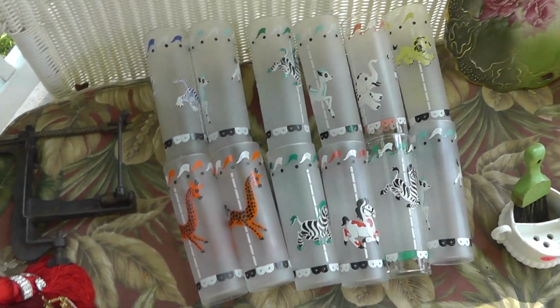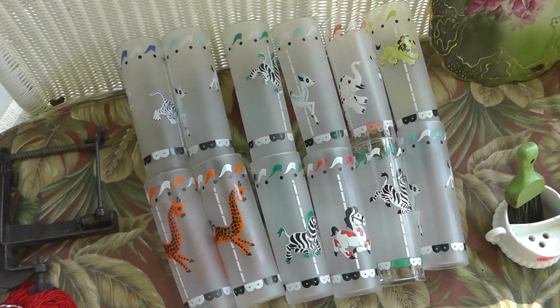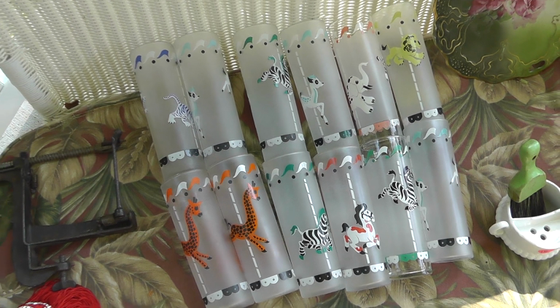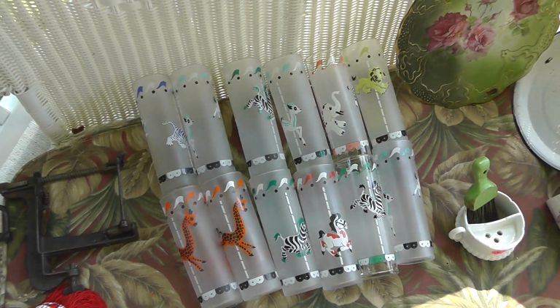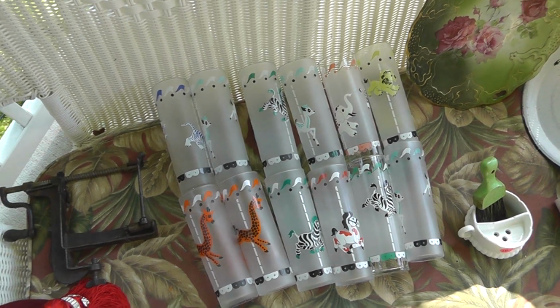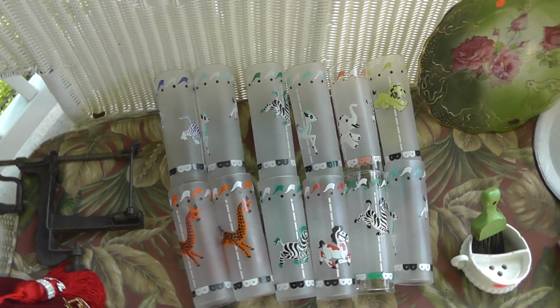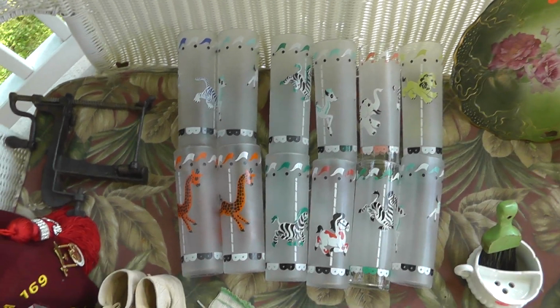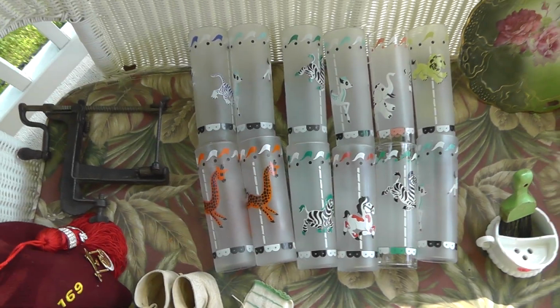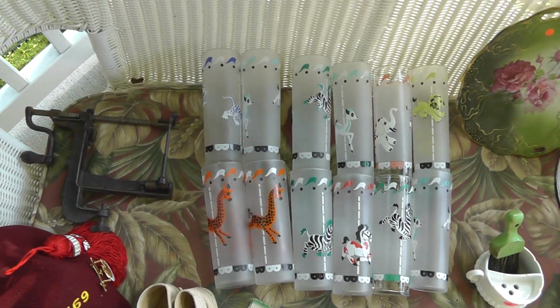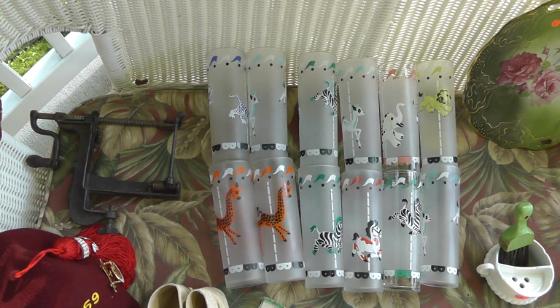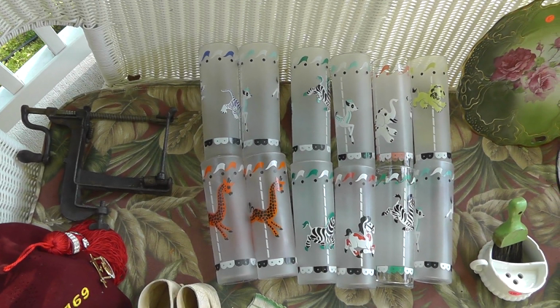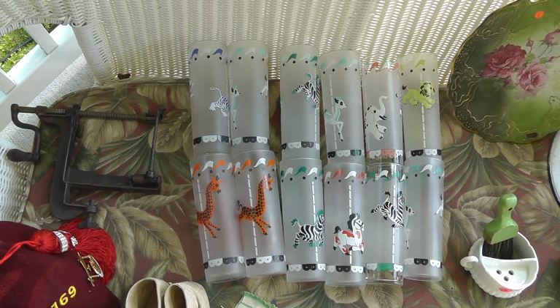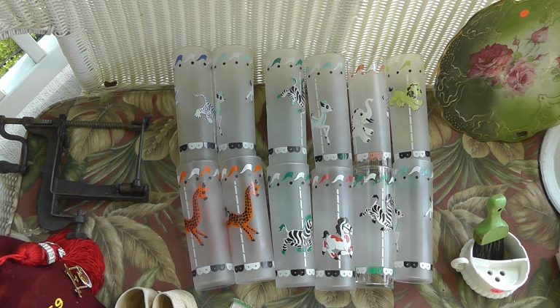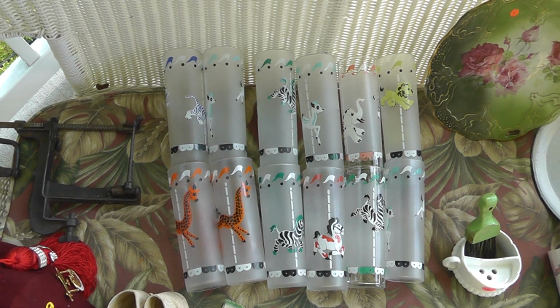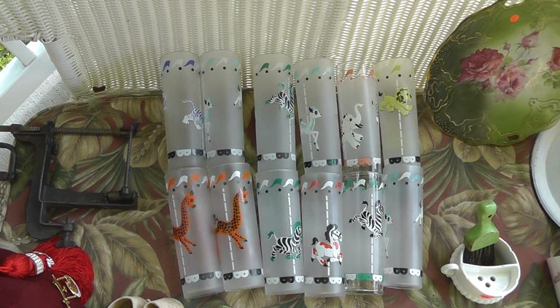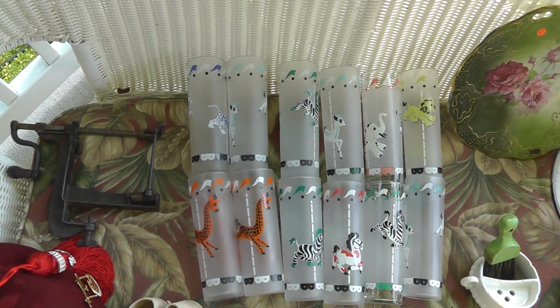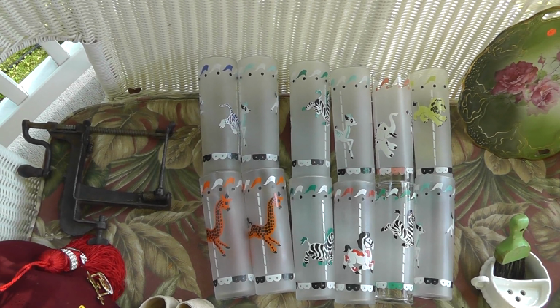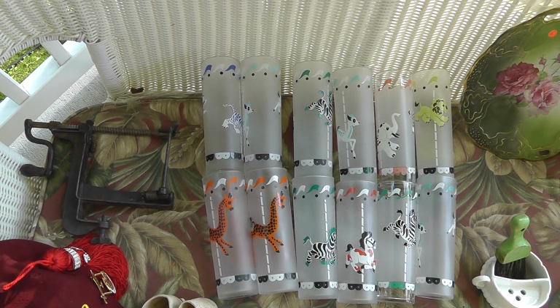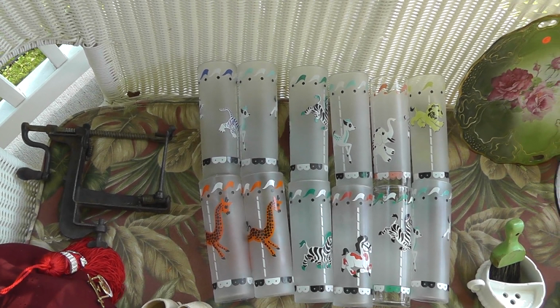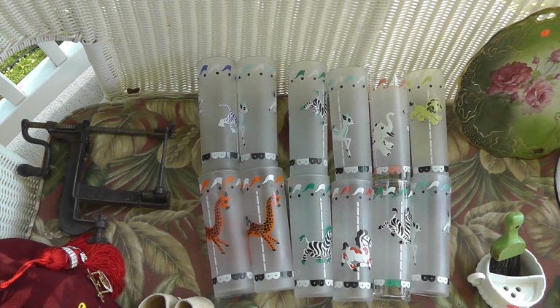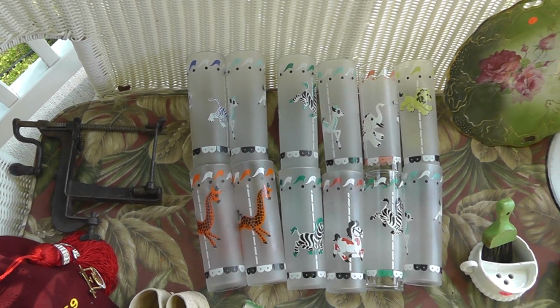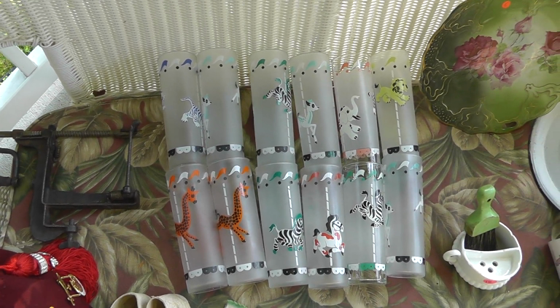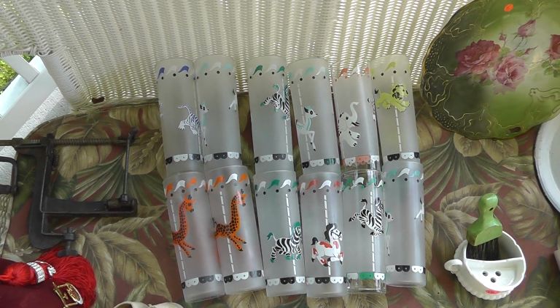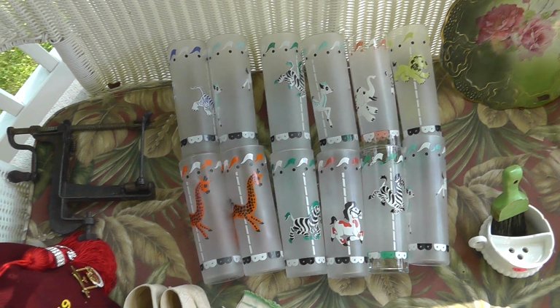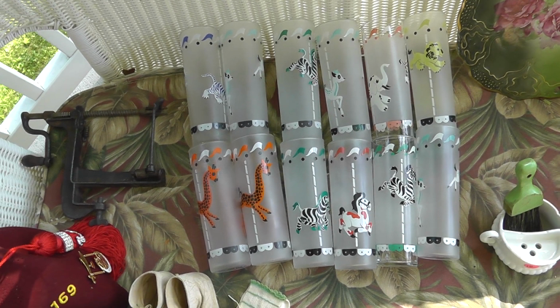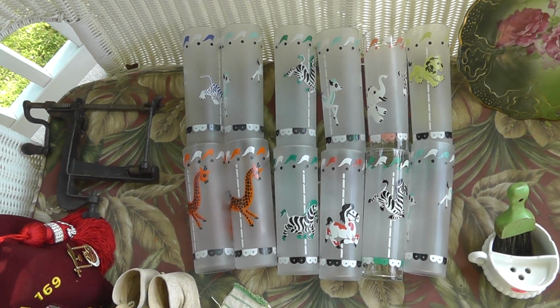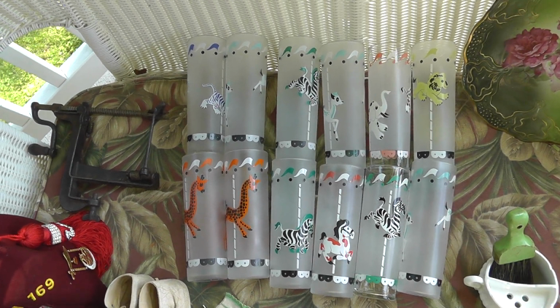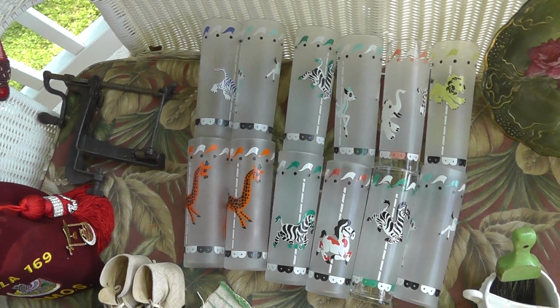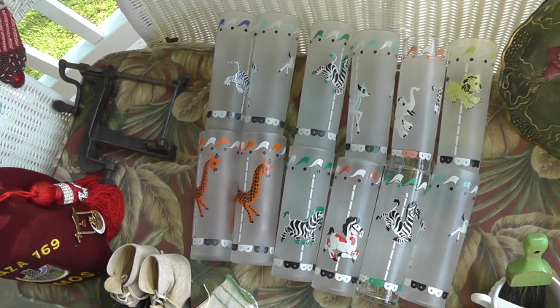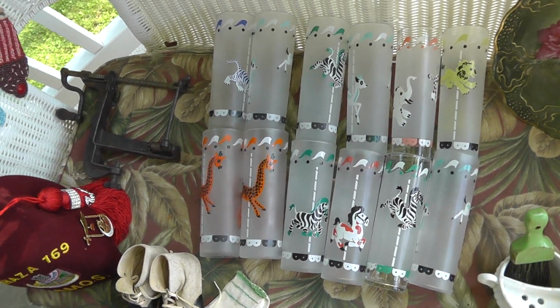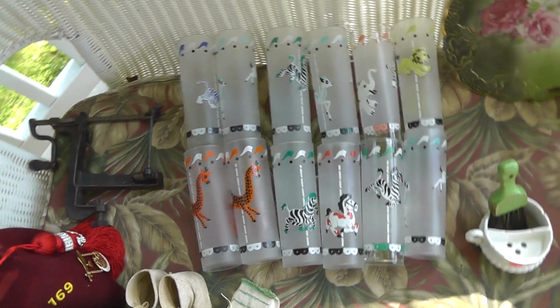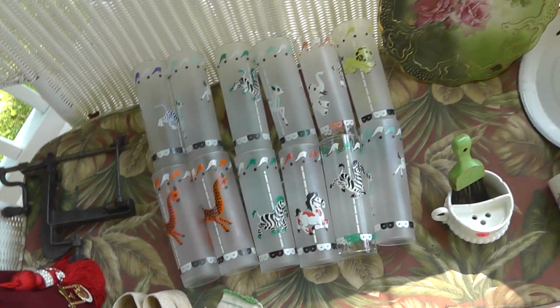These glasses were a really good deal. Paid ten dollars for the twelve glasses, and they're bringing around five dollars a piece. So I'll put these in my store at sixty dollars for the set.